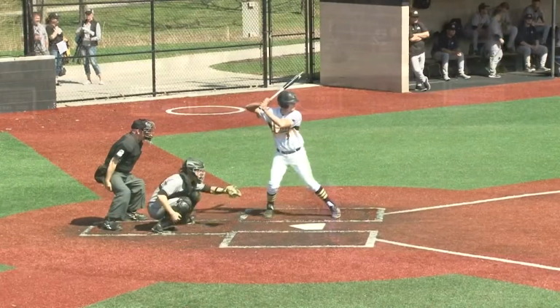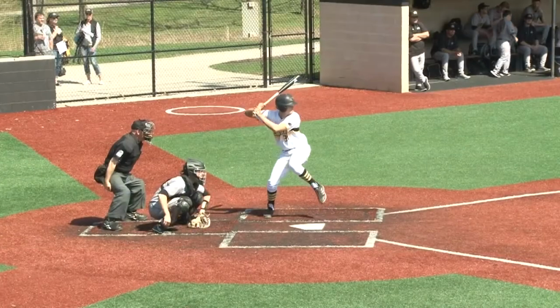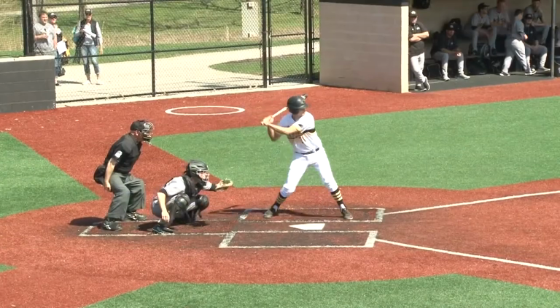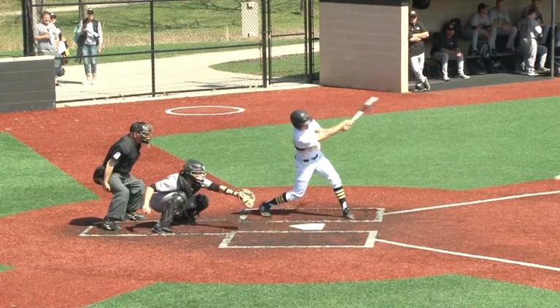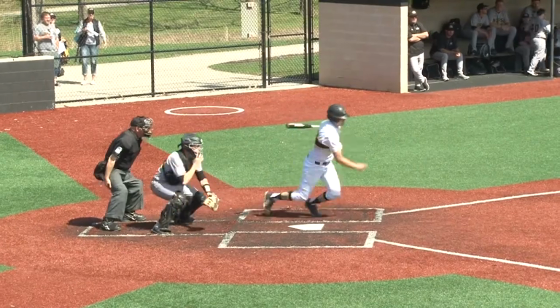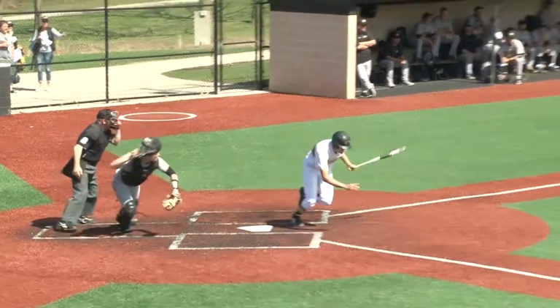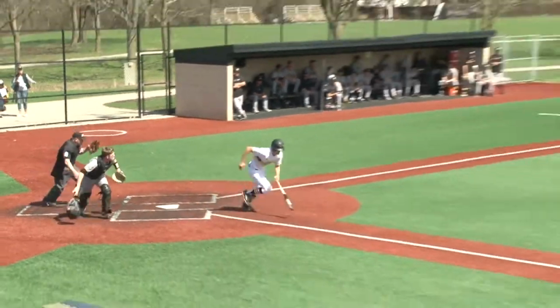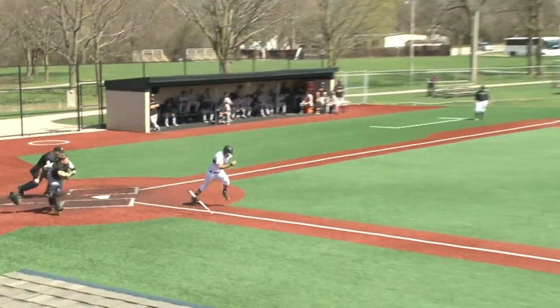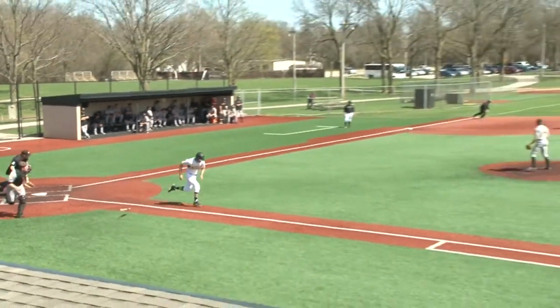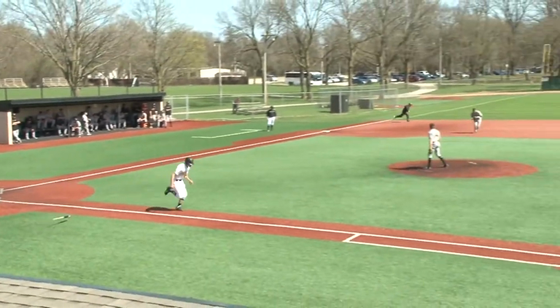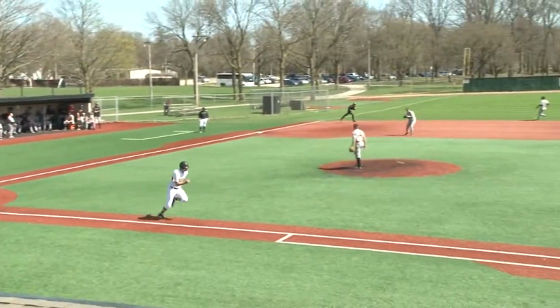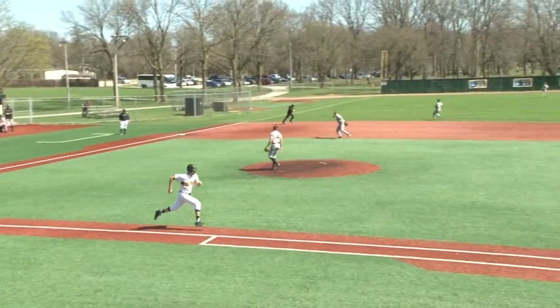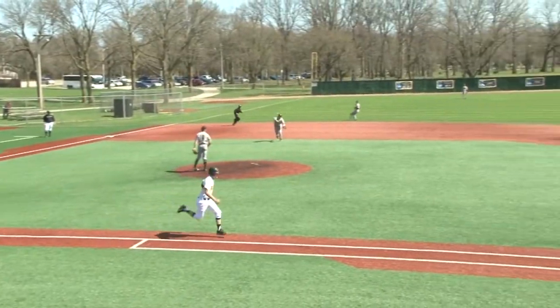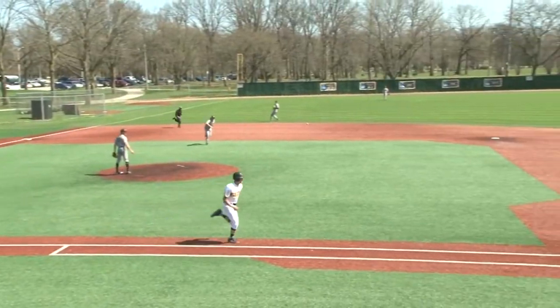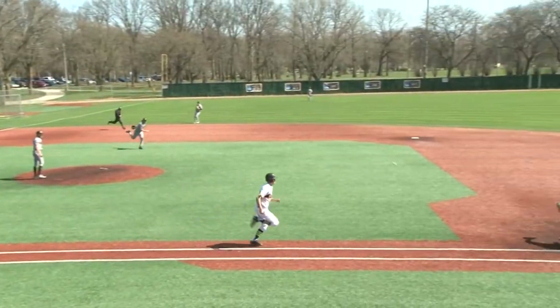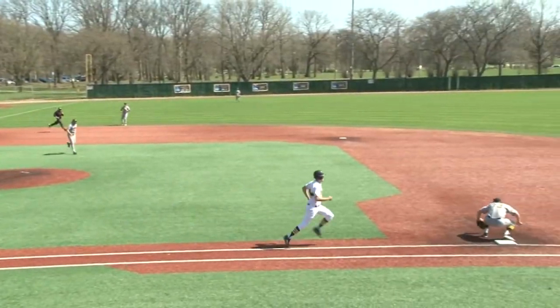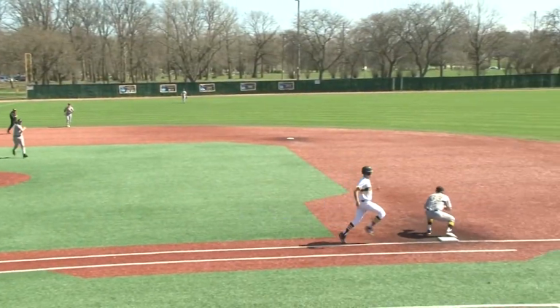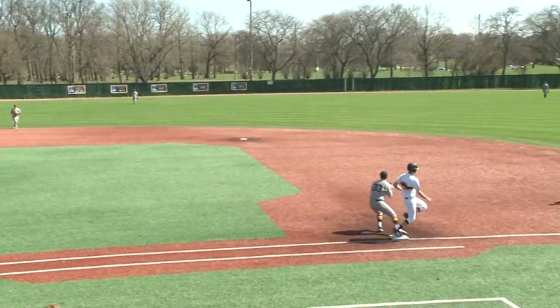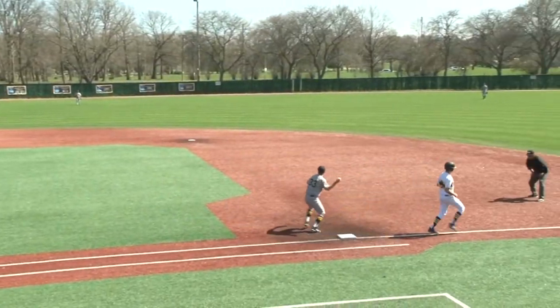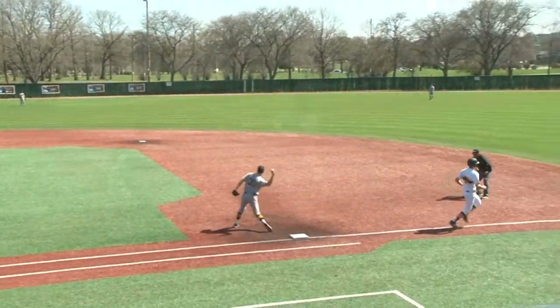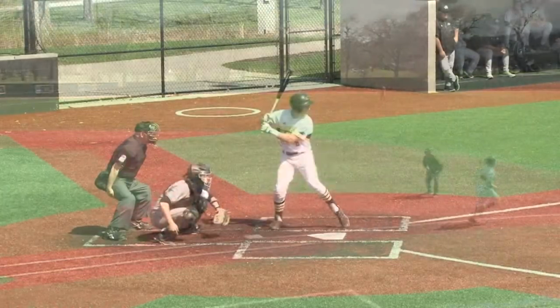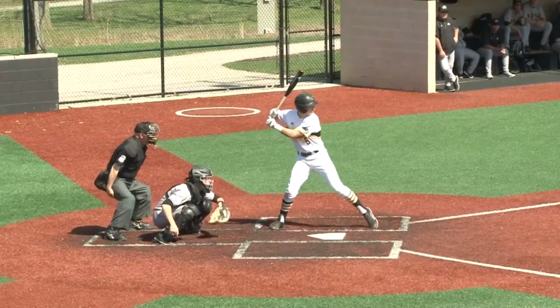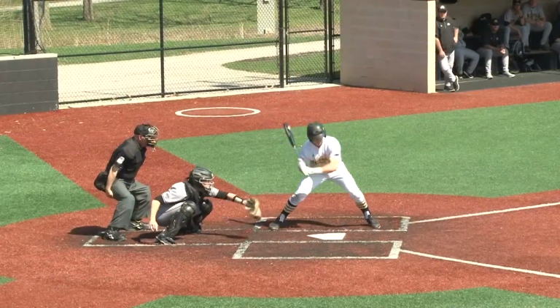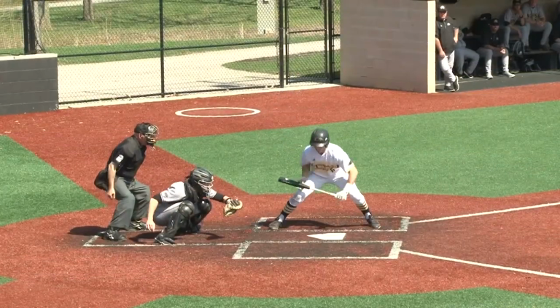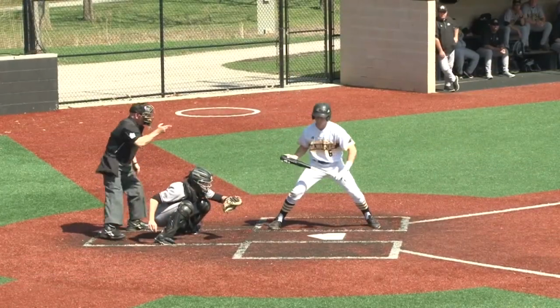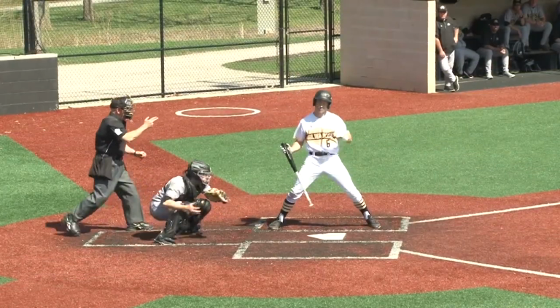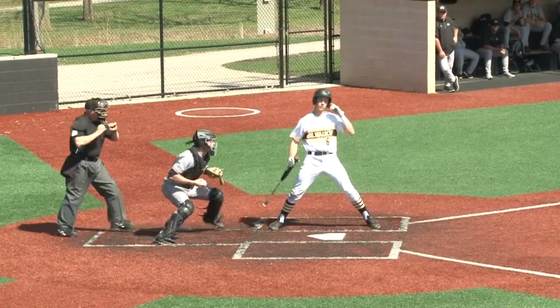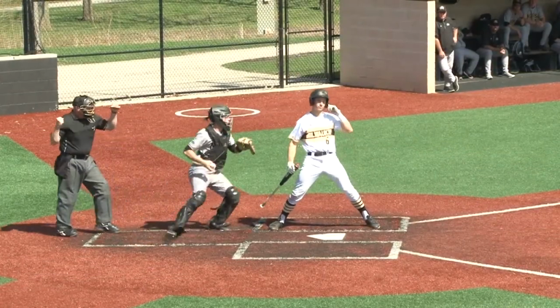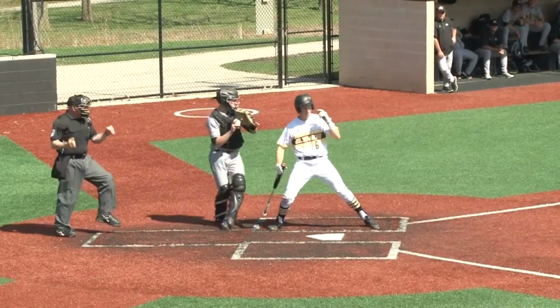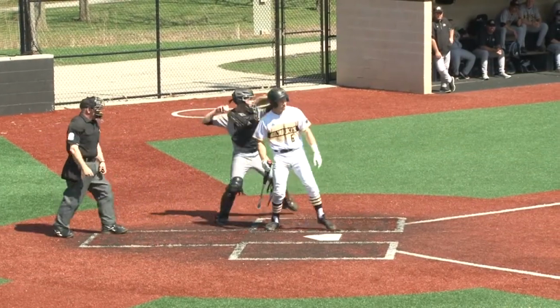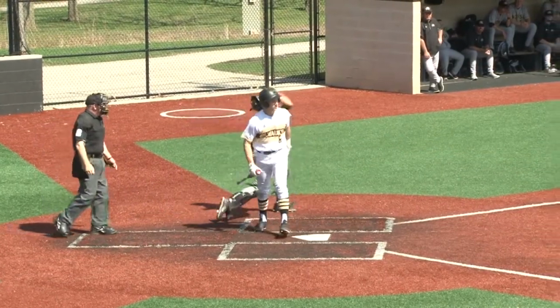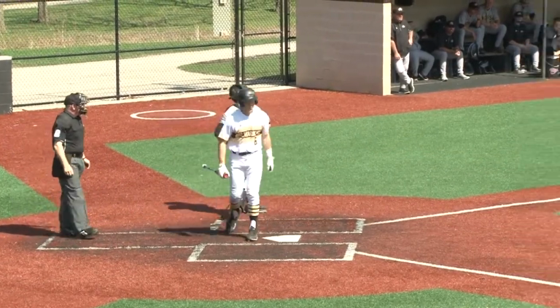Here's the one-two. Right back, he chops it on the ground to third base, no trouble there. Here's the pitch — curveball, he got him. Strike three.